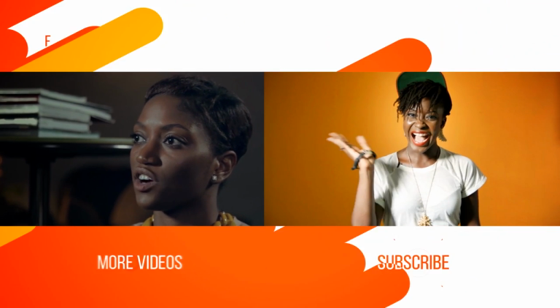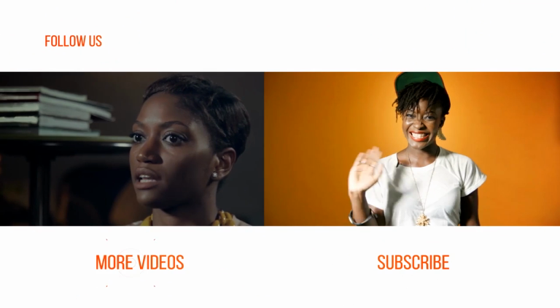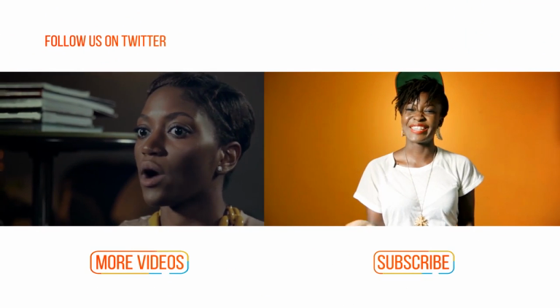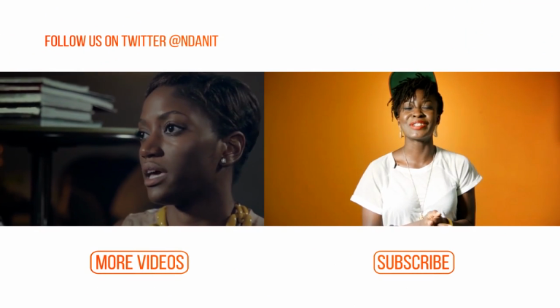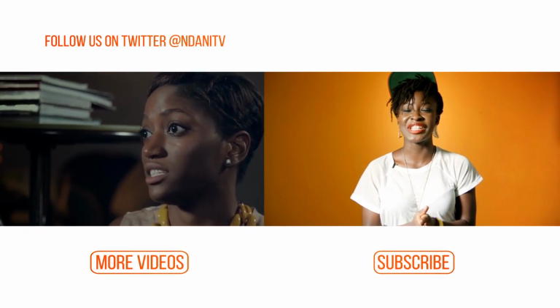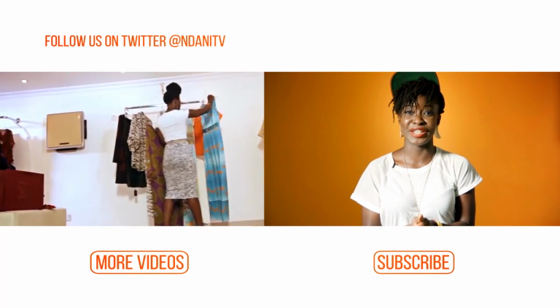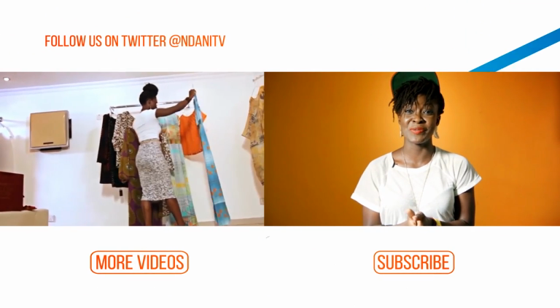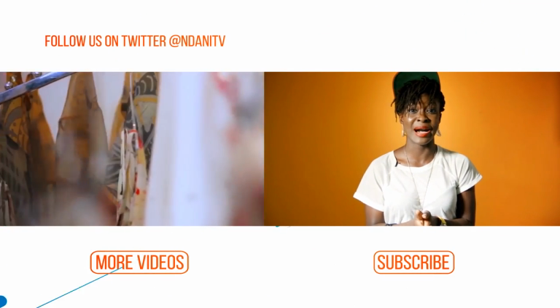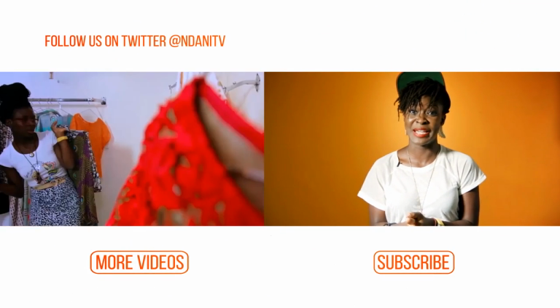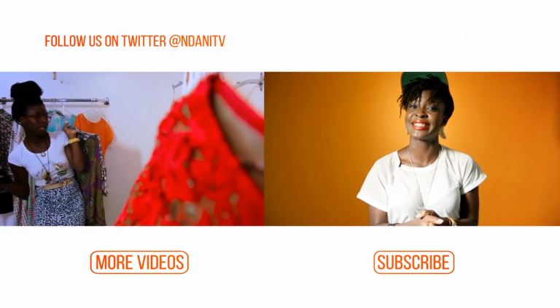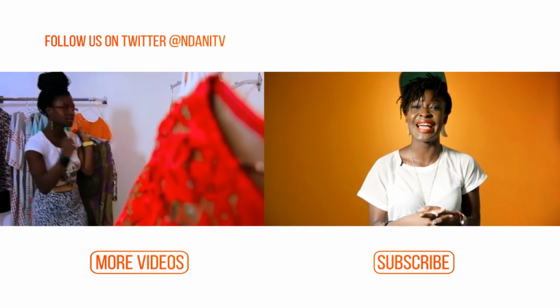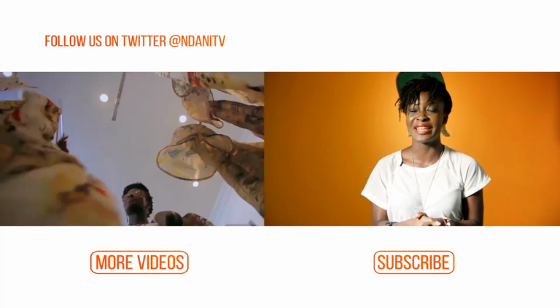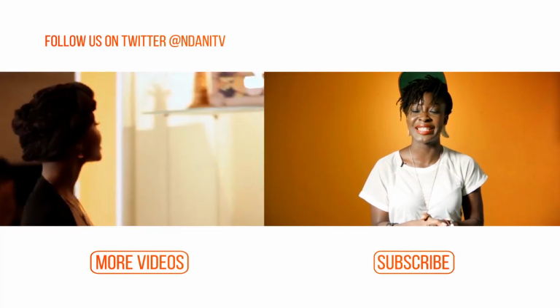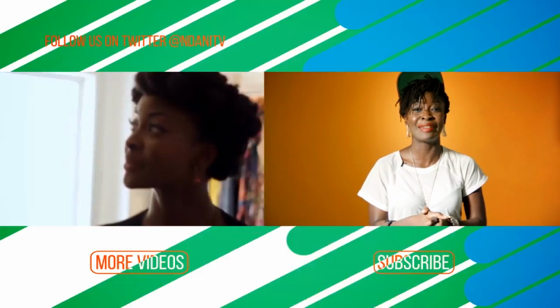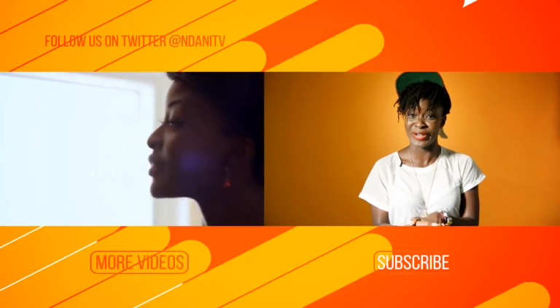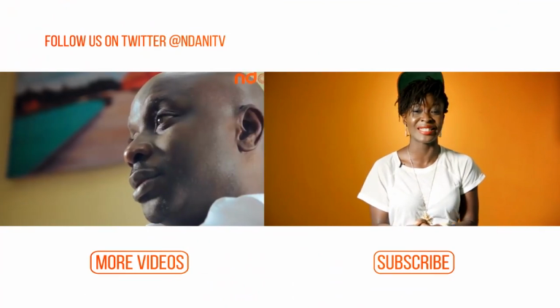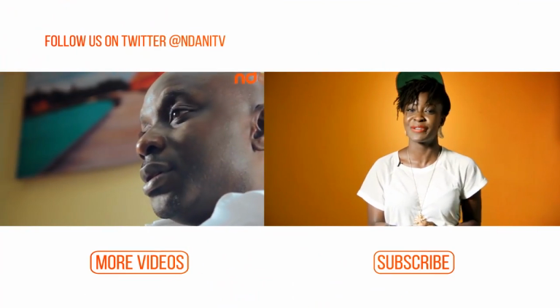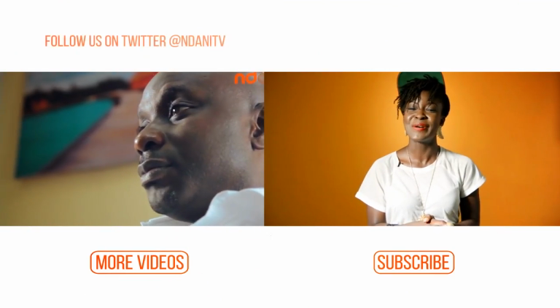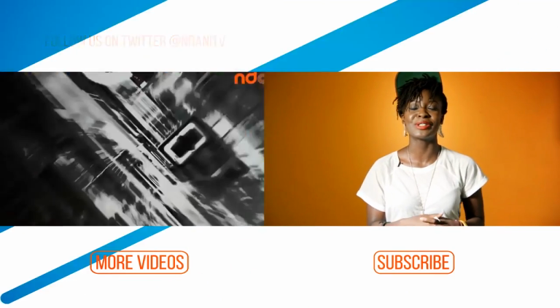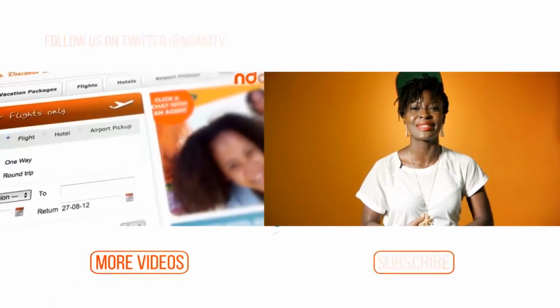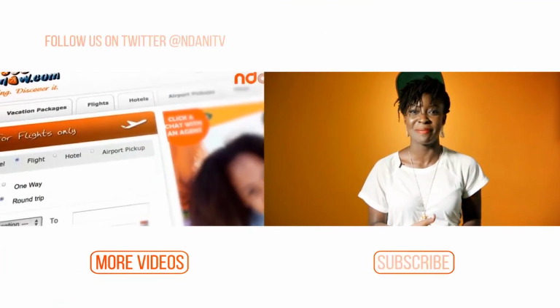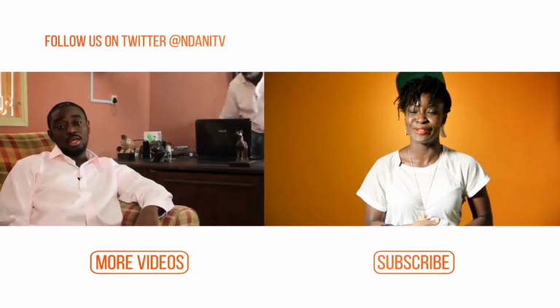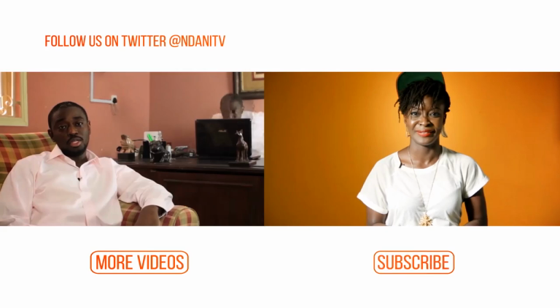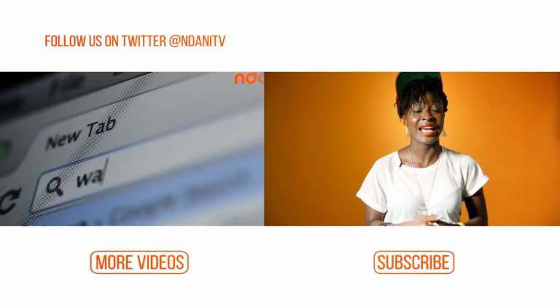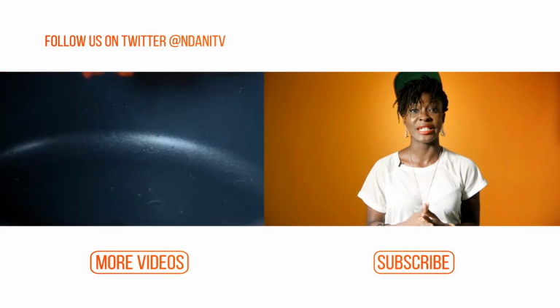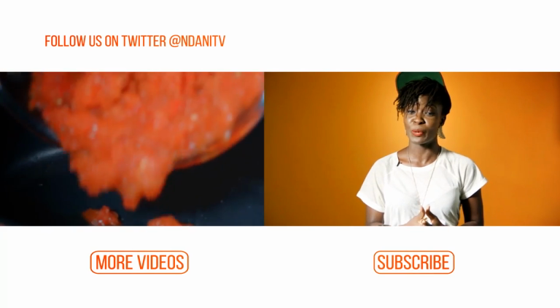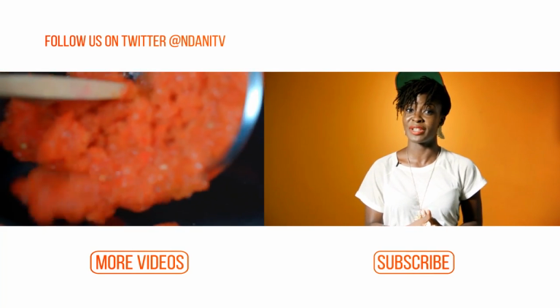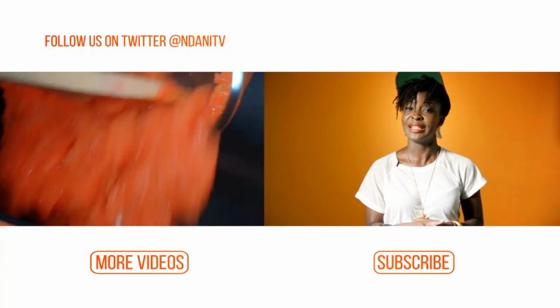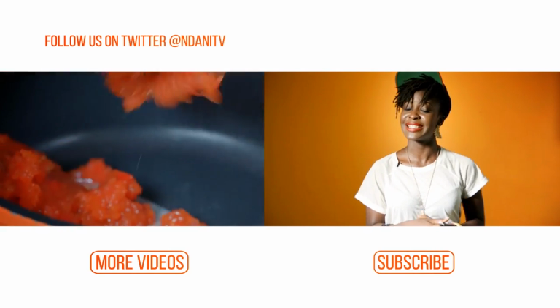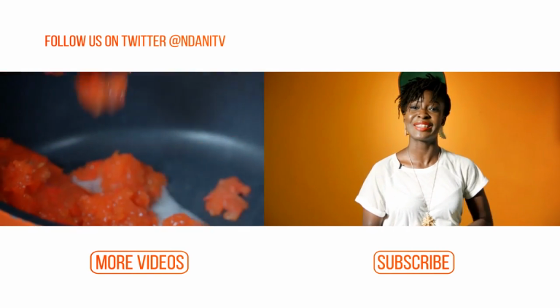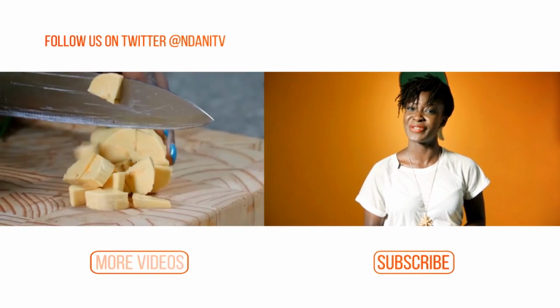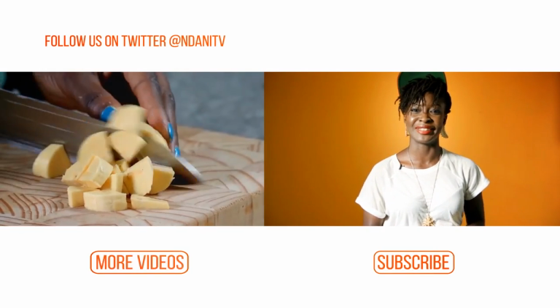Hi guys! If you just enjoyed watching that video and you want to stay up to date with the latest in entertainment, lifestyle, and more from Inside Africa, why don't you hit the subscribe button right now? And if you want to keep on watching videos, just simply hit the more videos button.